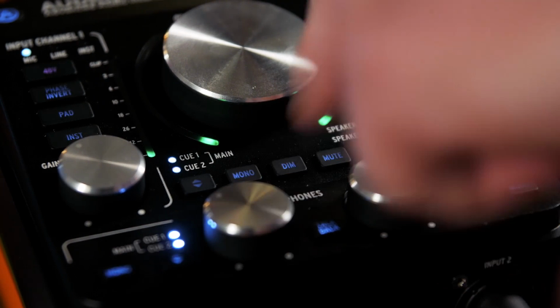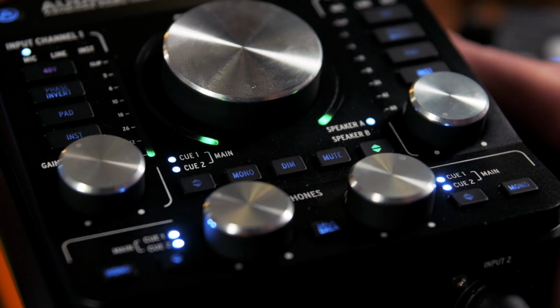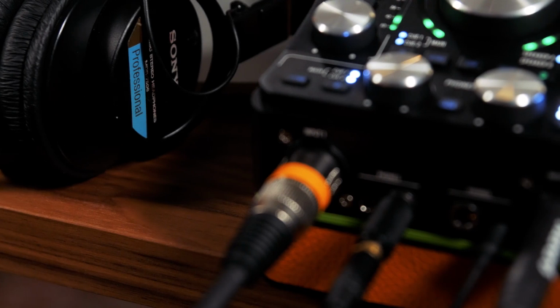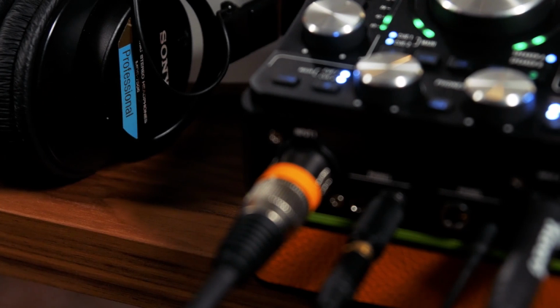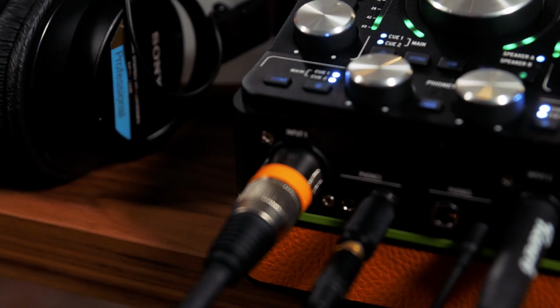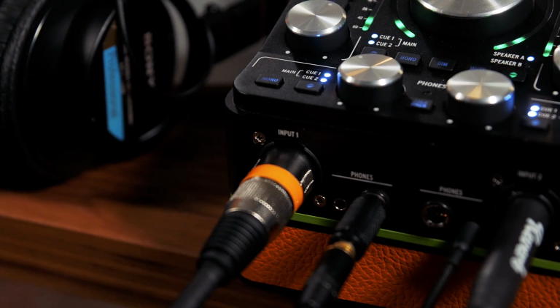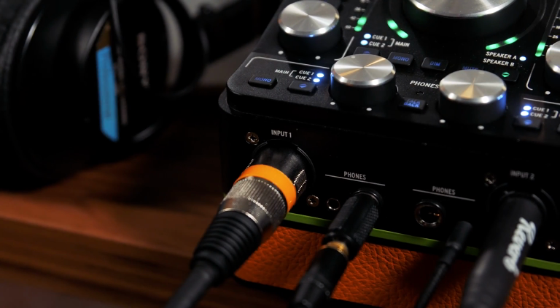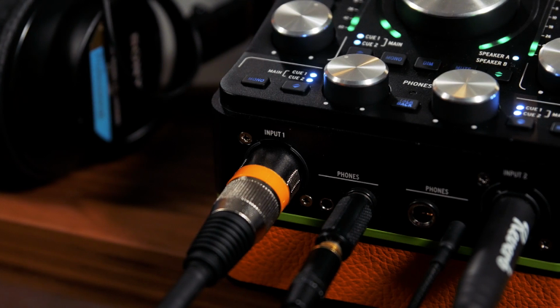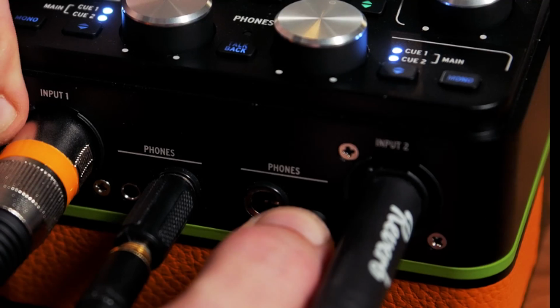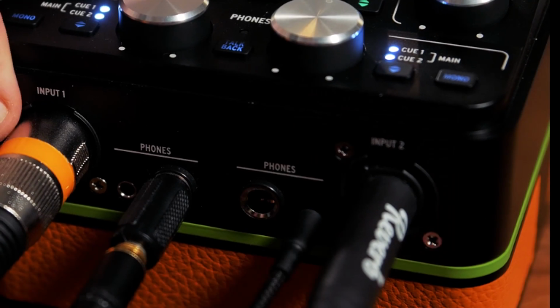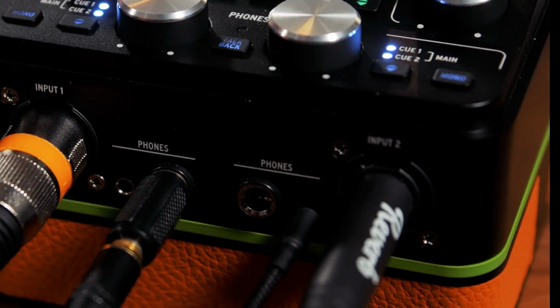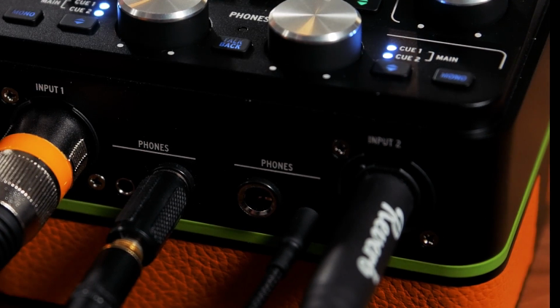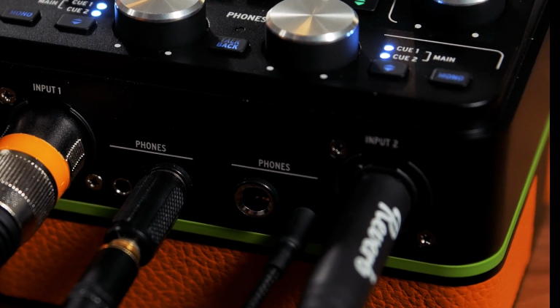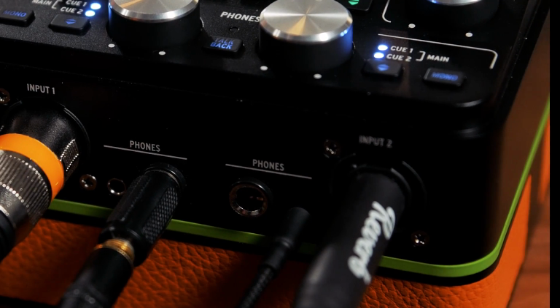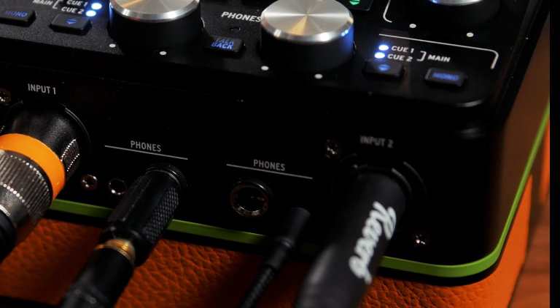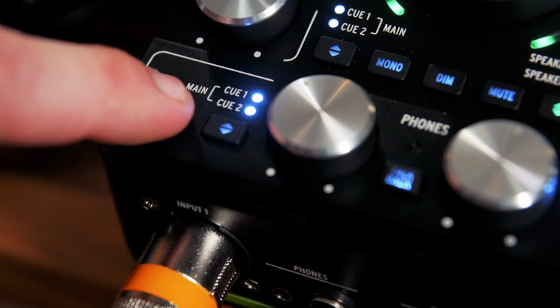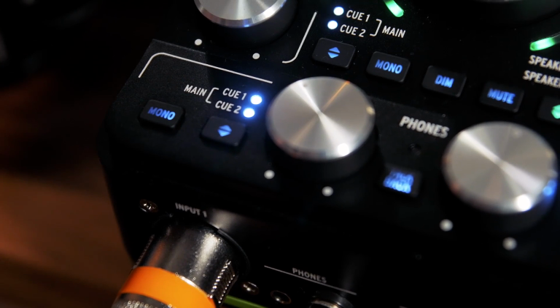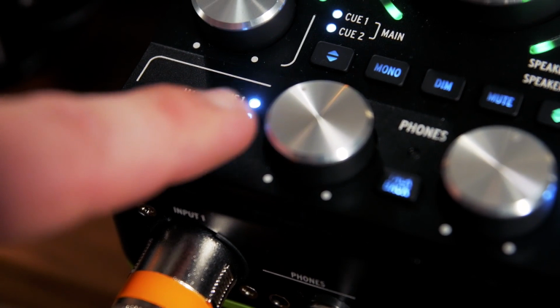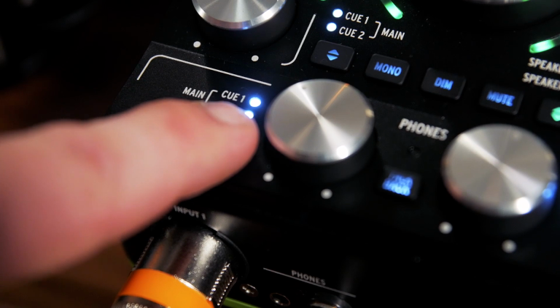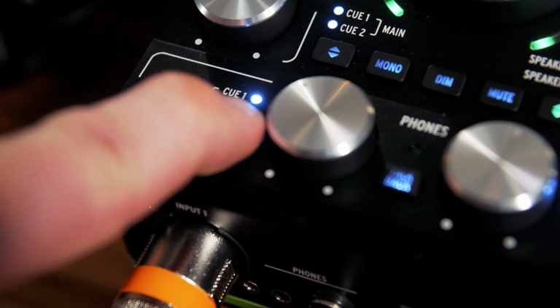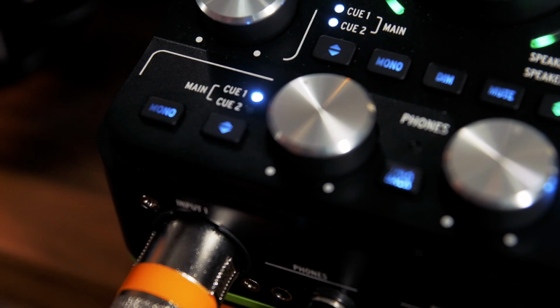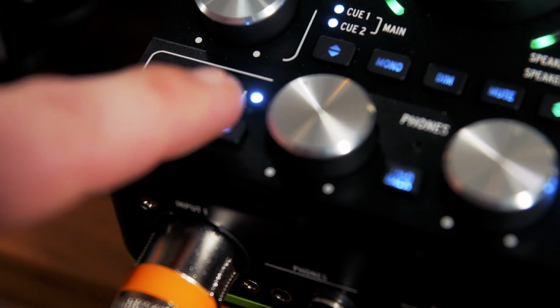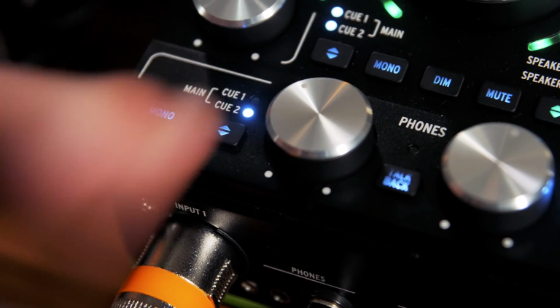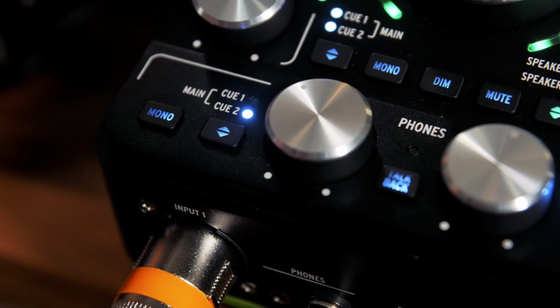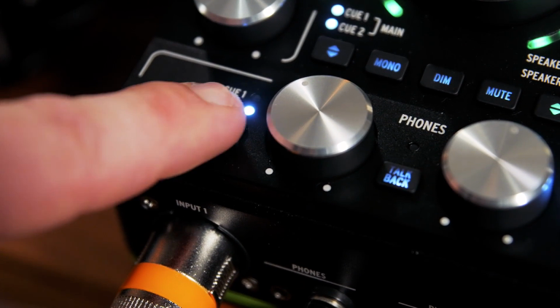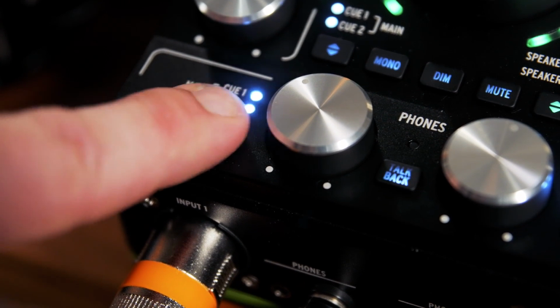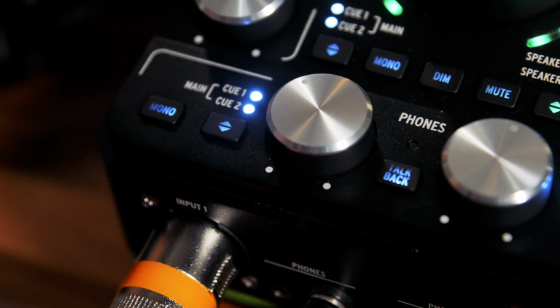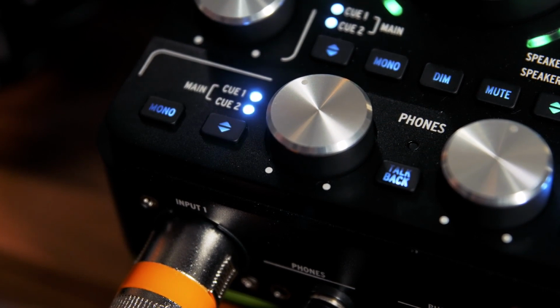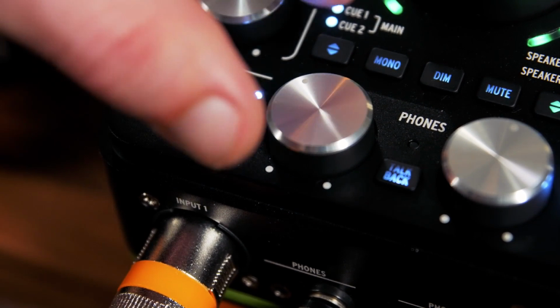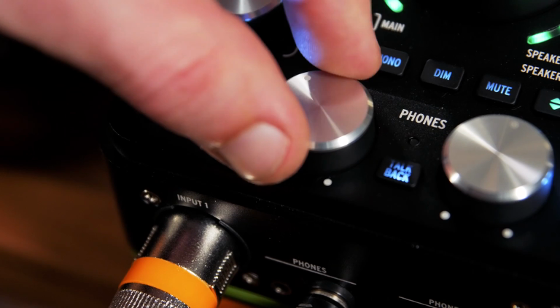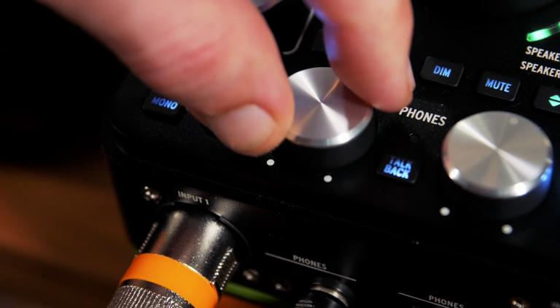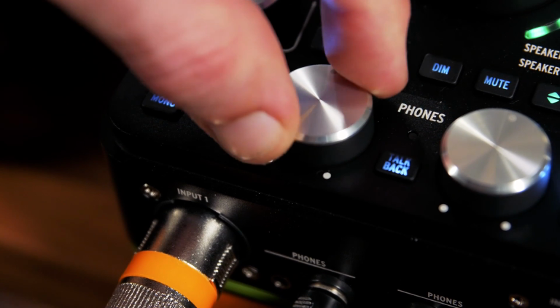There are two separate headphone outputs, including both quarter-inch and eighth-inch outputs for each. Each headphone output can select from one of two cue mixes, or the main mix, and each include a mono playback option, really useful for checking the frequency content and masking of your mixes.